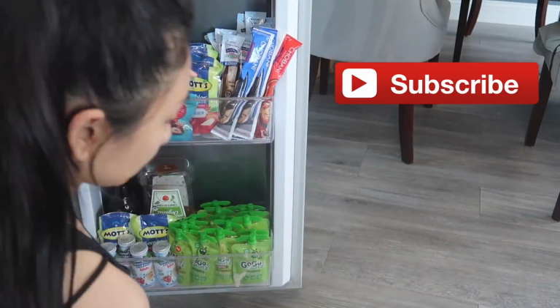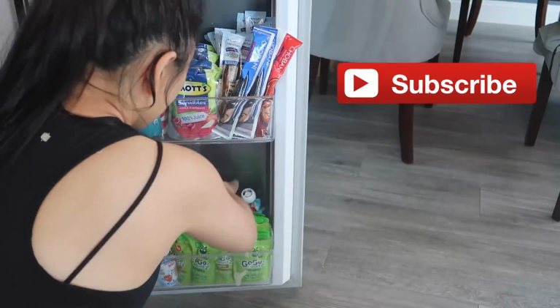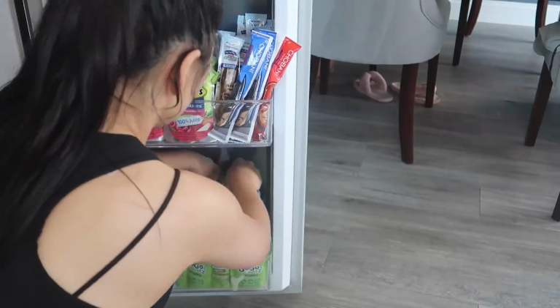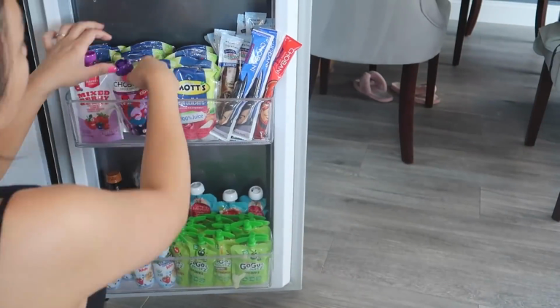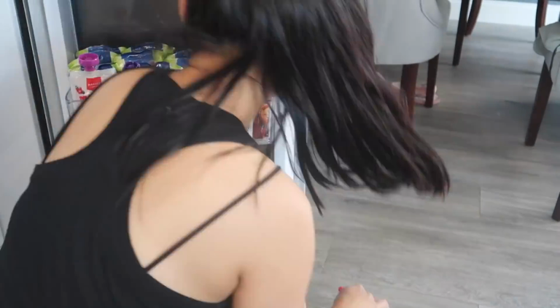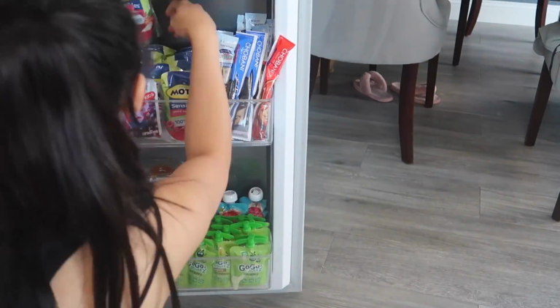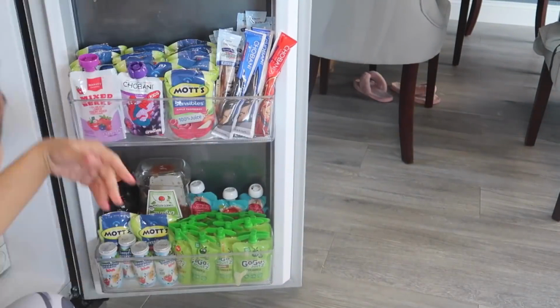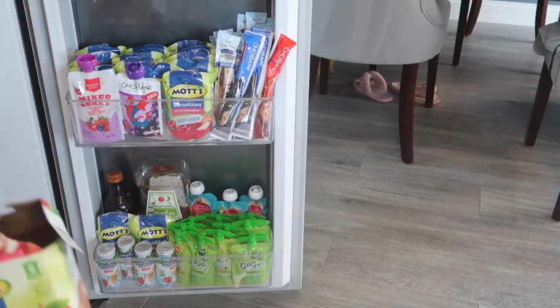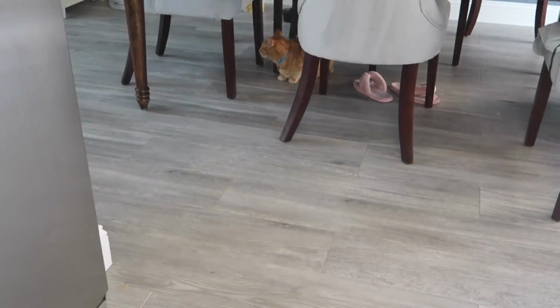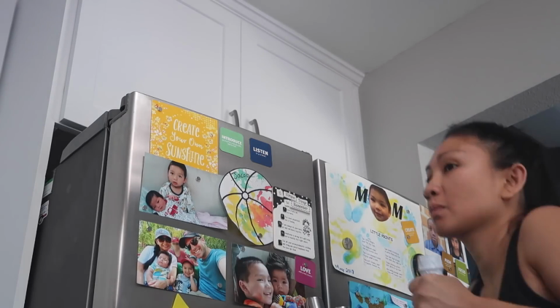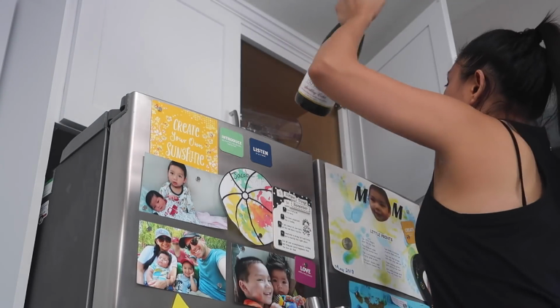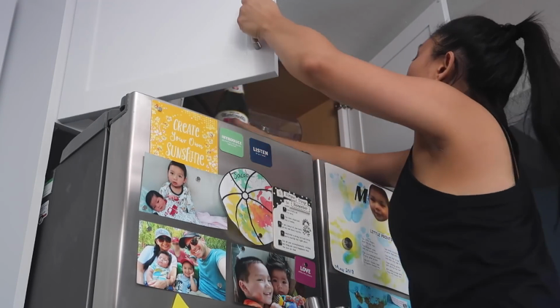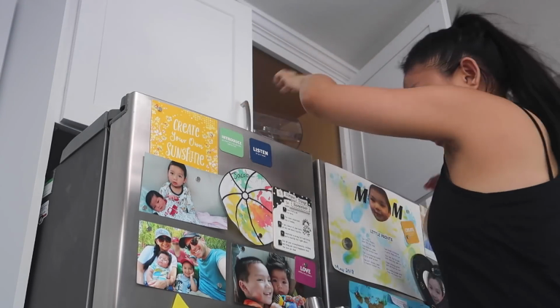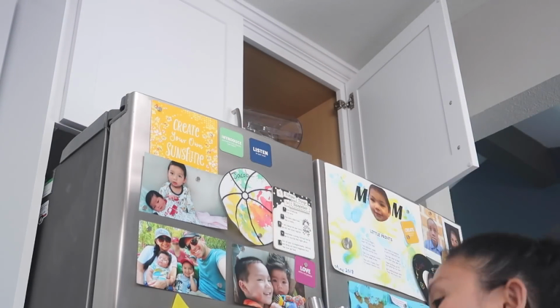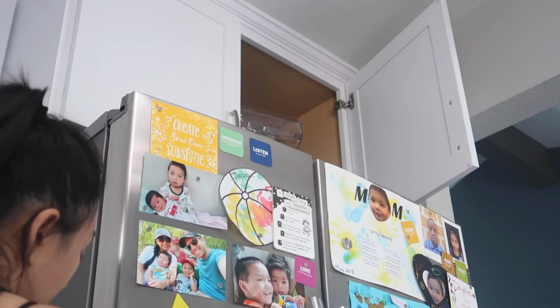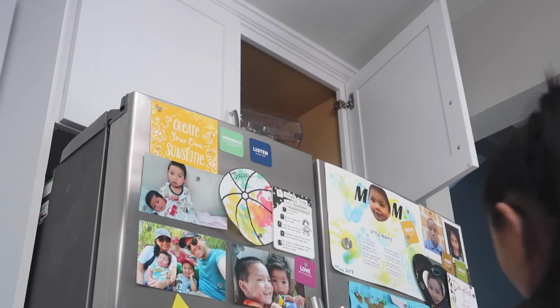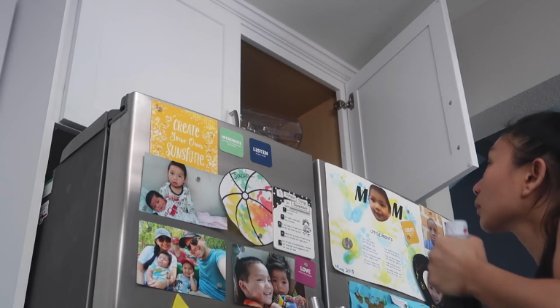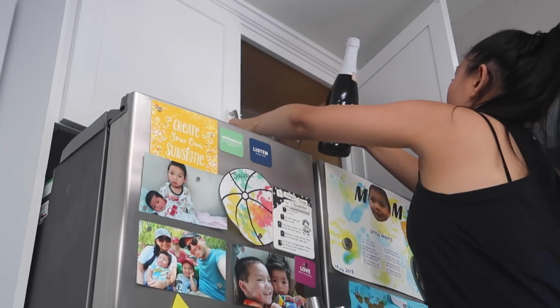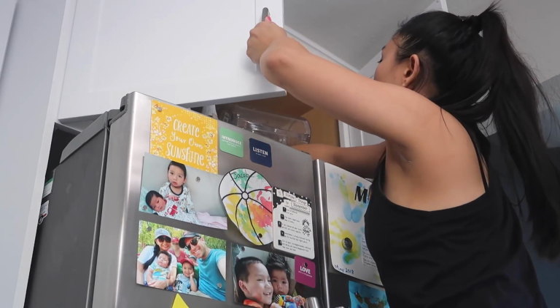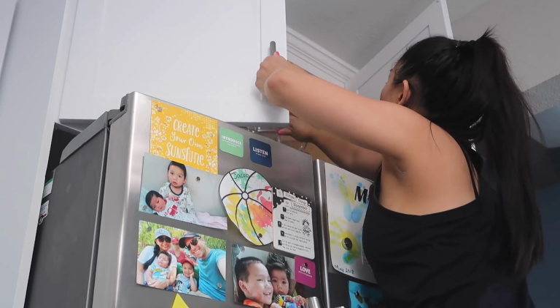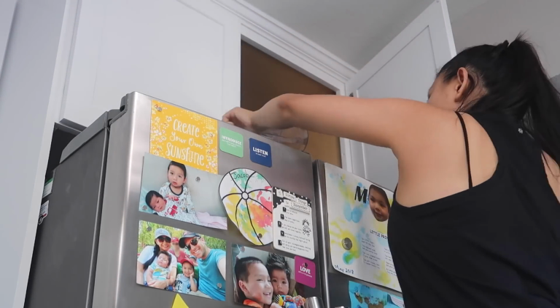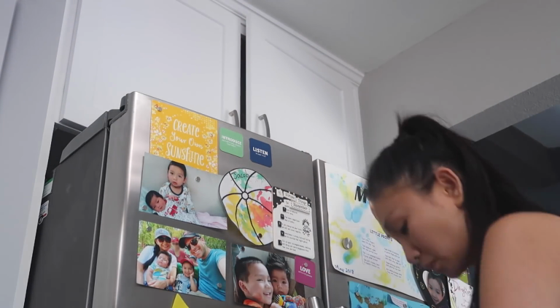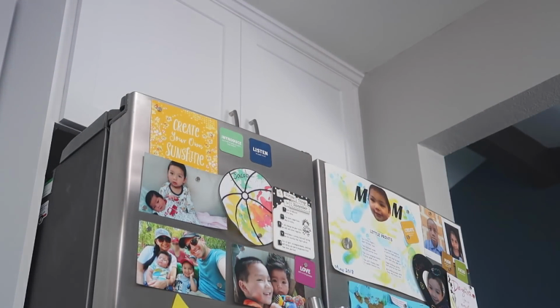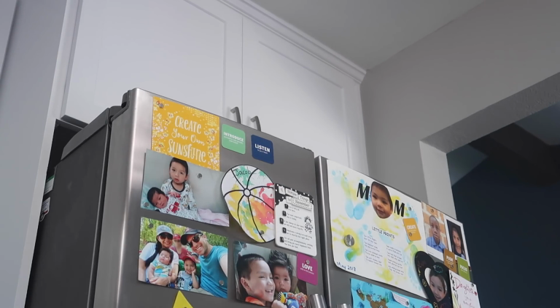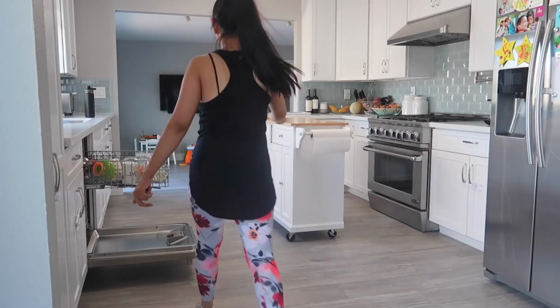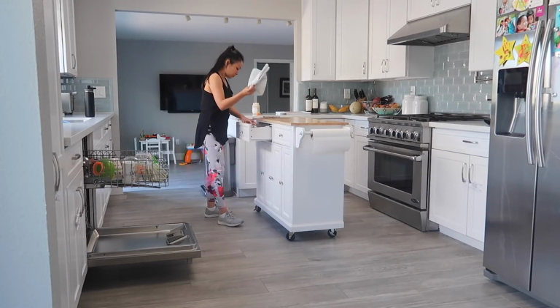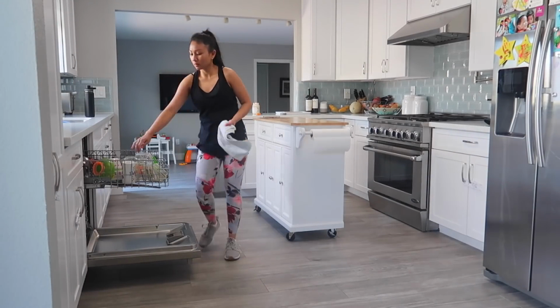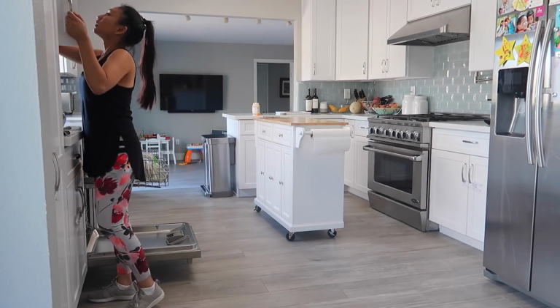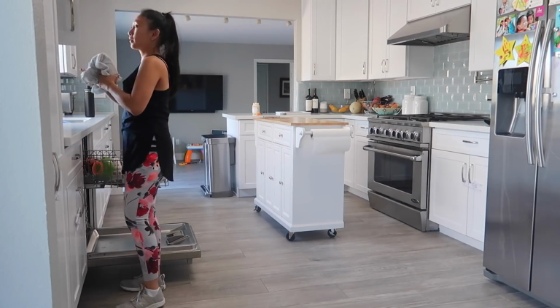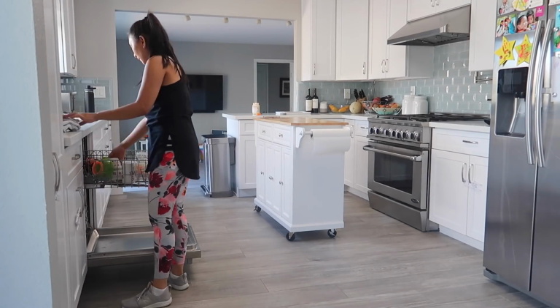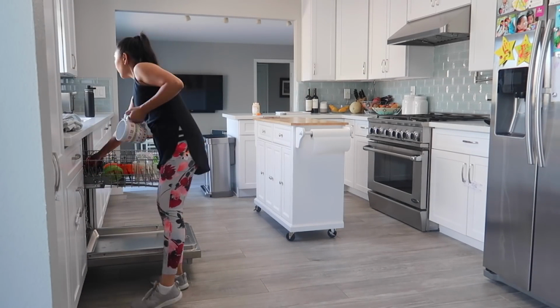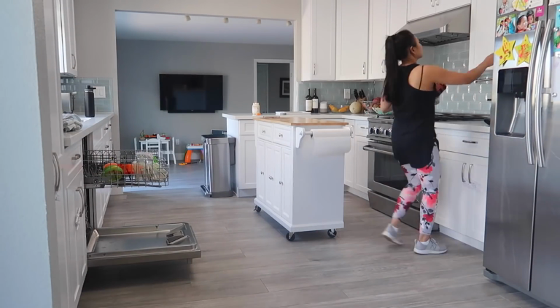So I am organizing the boys' yogurt pouches and juice area. And then we got these apple cider bottles as gifts, so I put that in storage because we rarely drink apple cider unless it's like a special occasion.